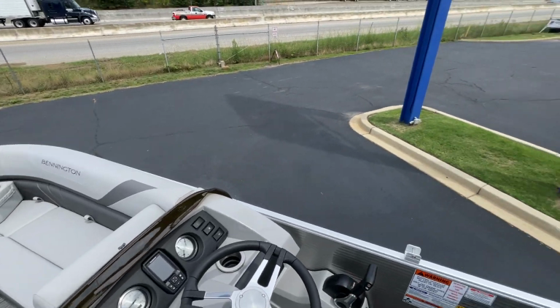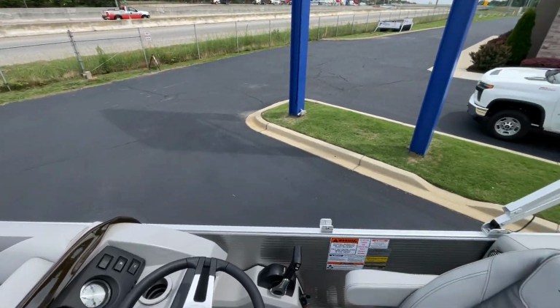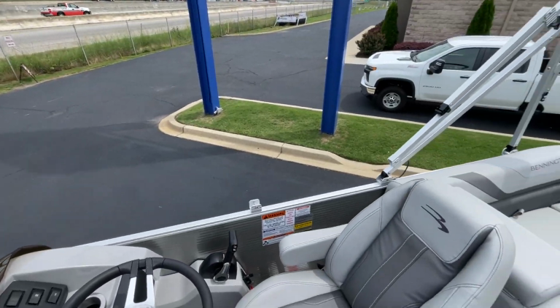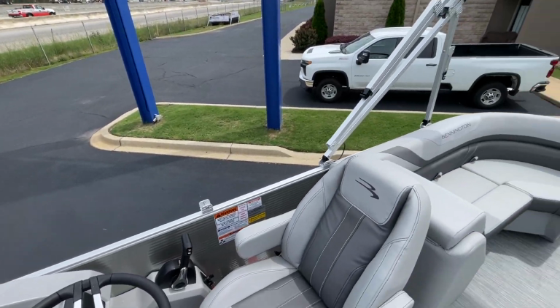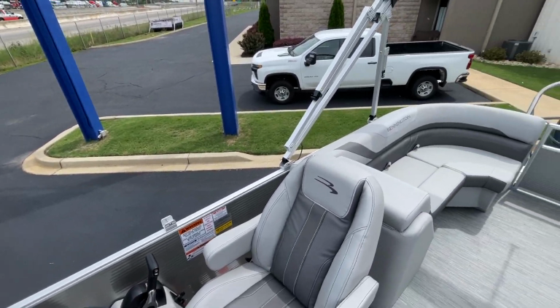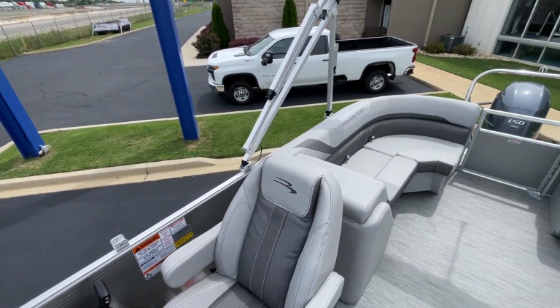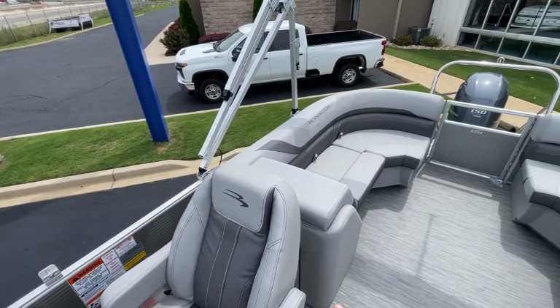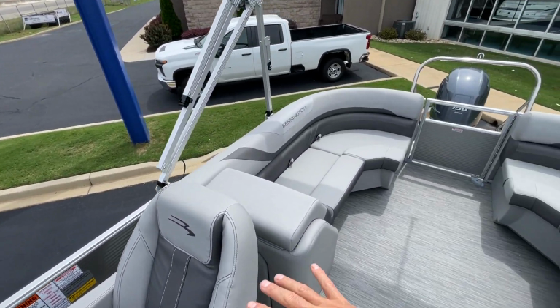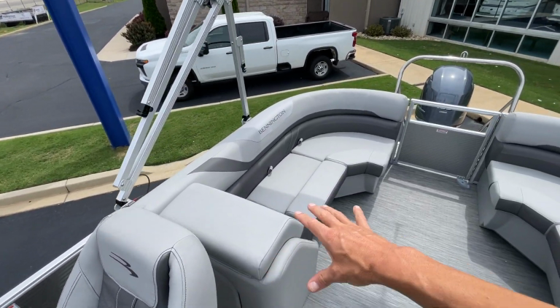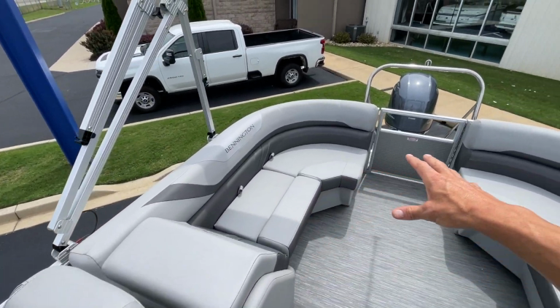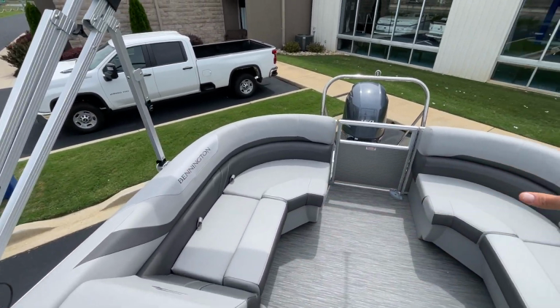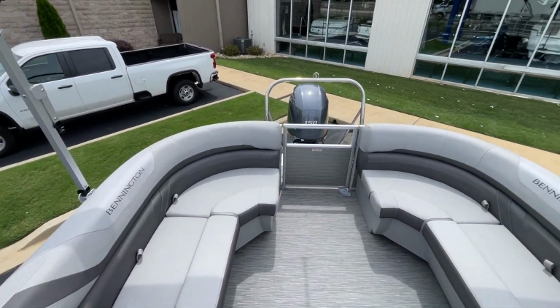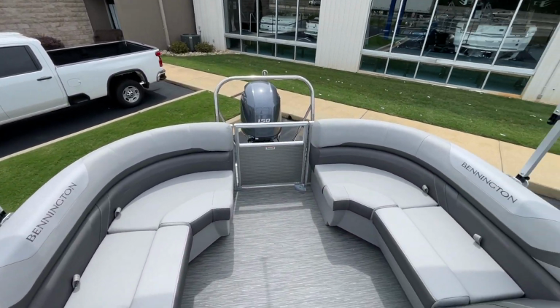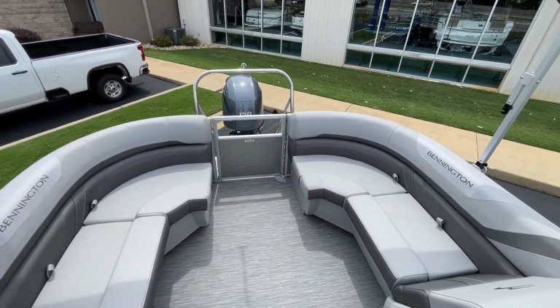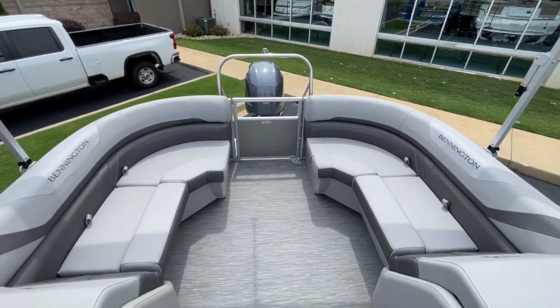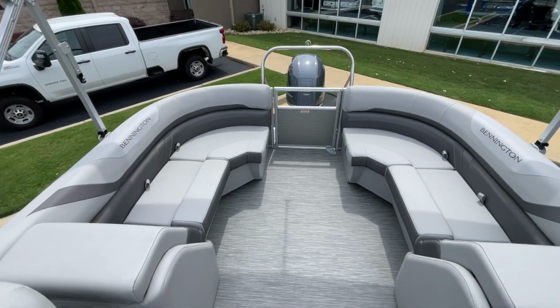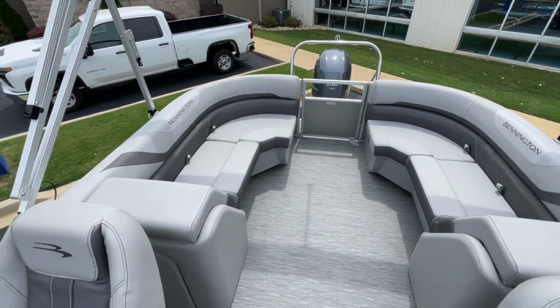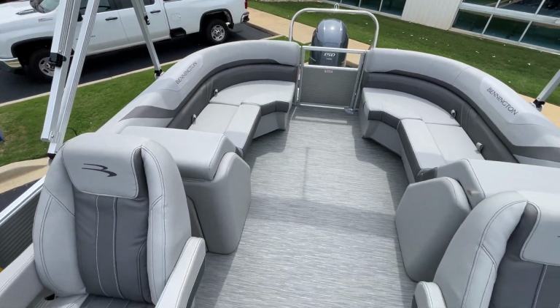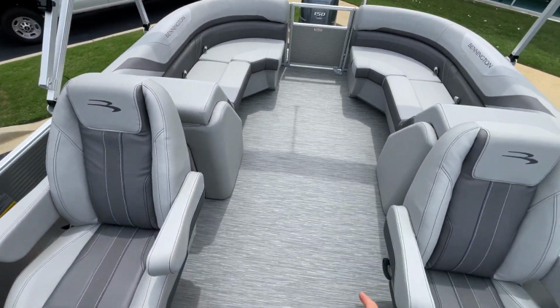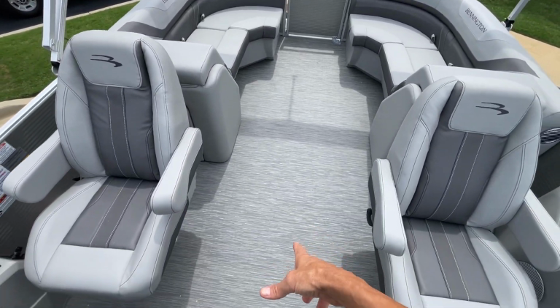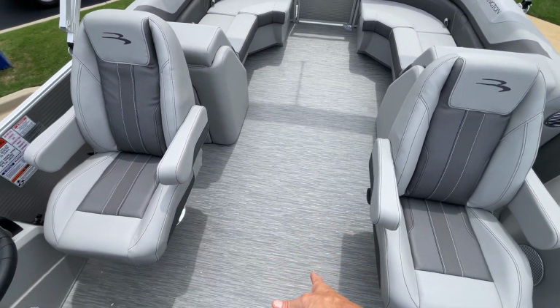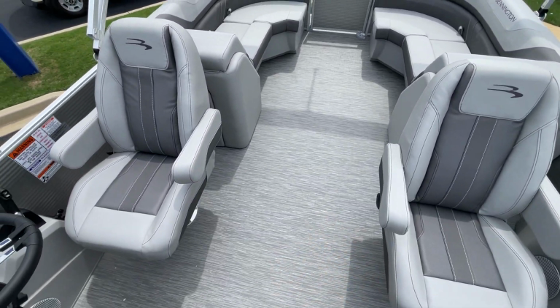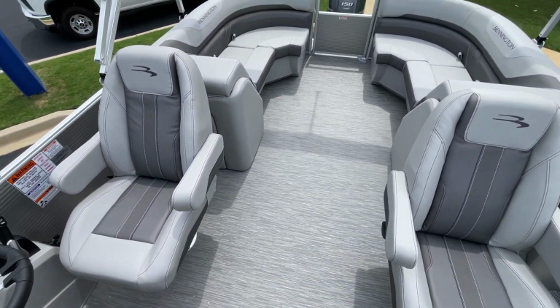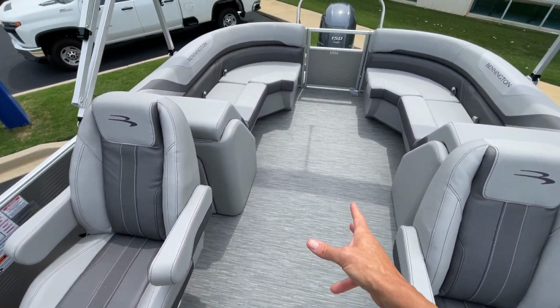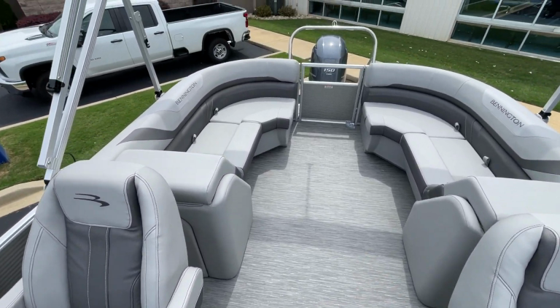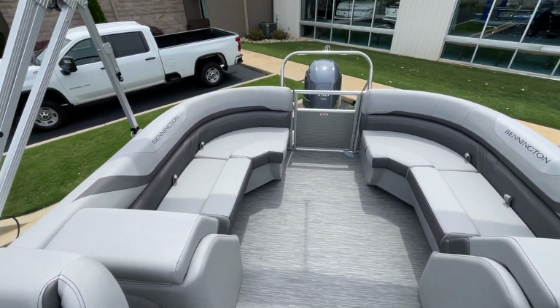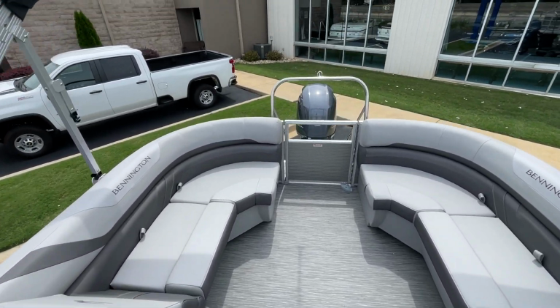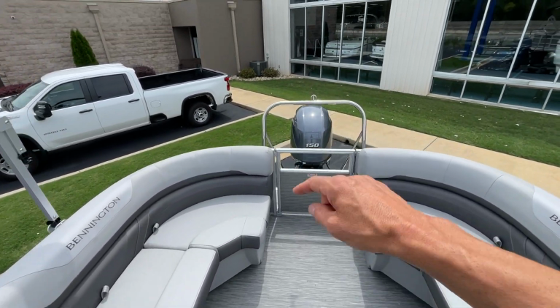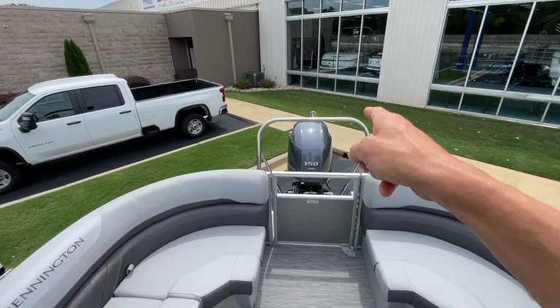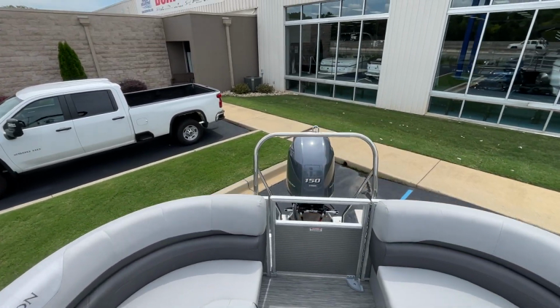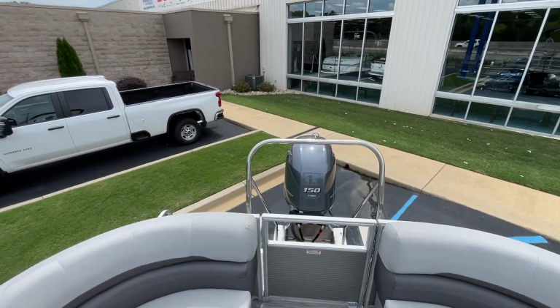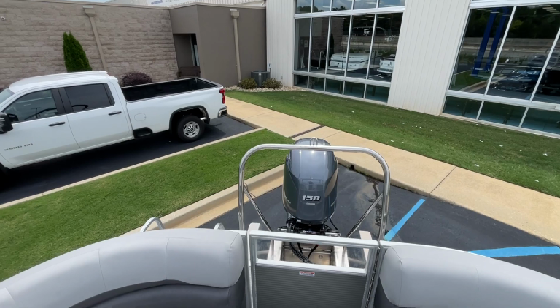Coming on through here in the back, as you can see, we've got the nice radius seating. Got the ski tow bar here.